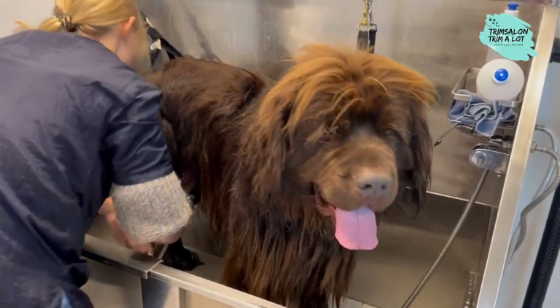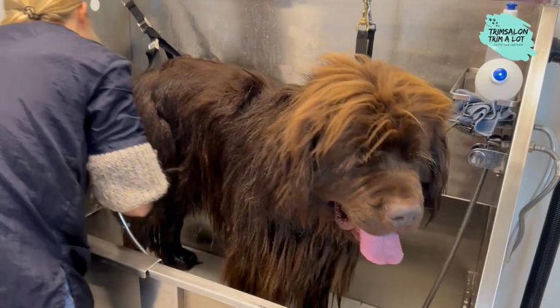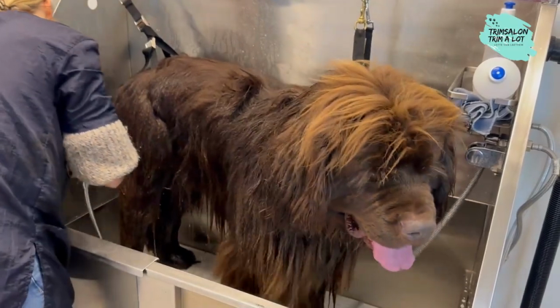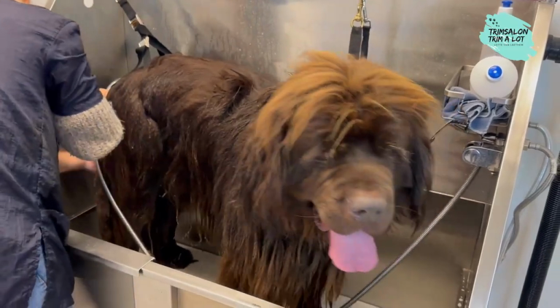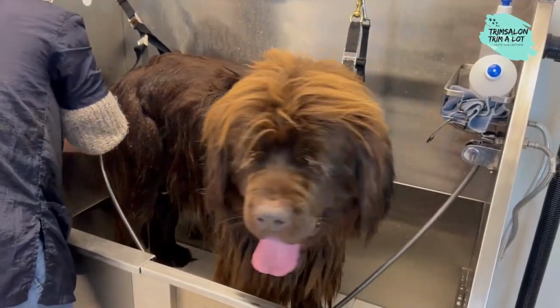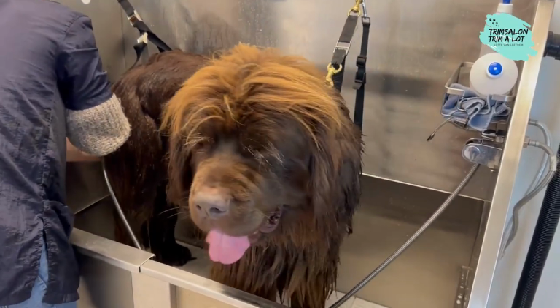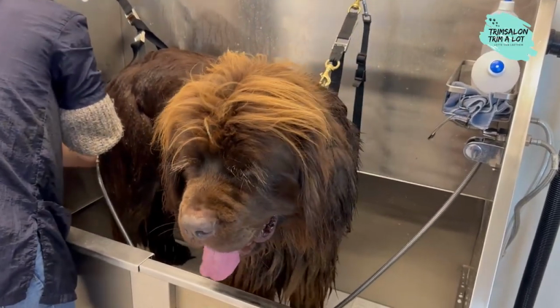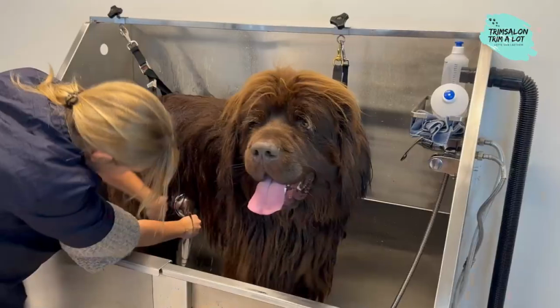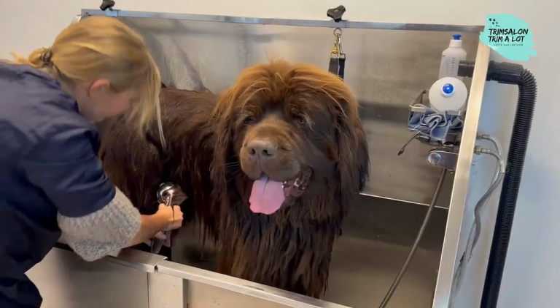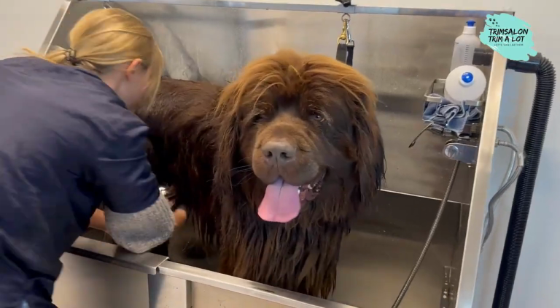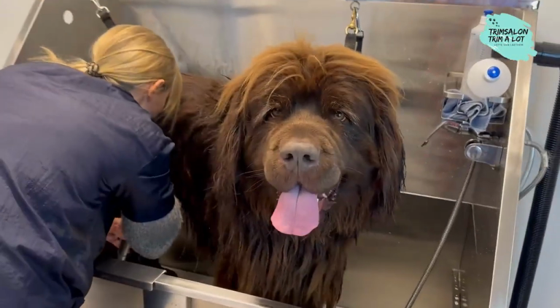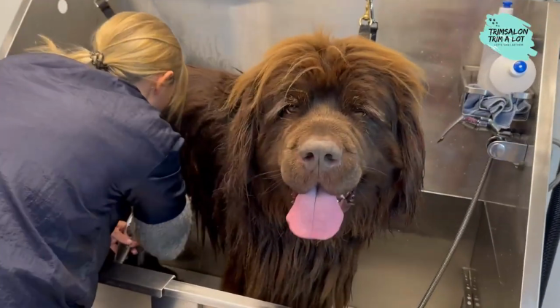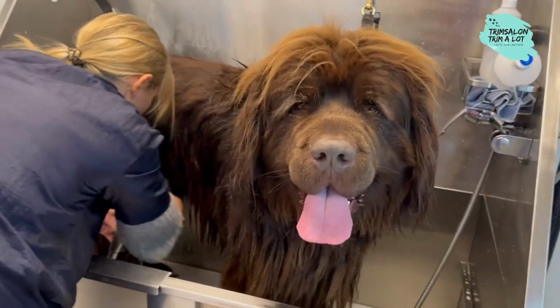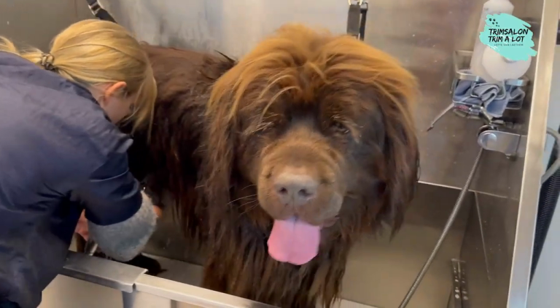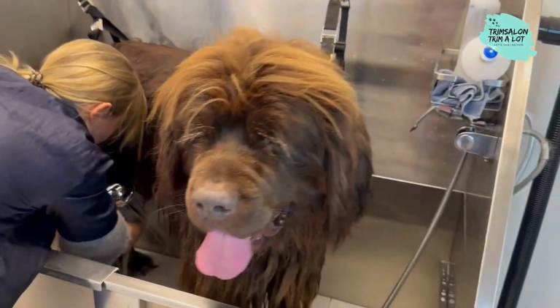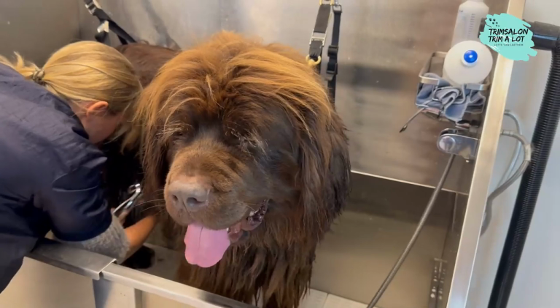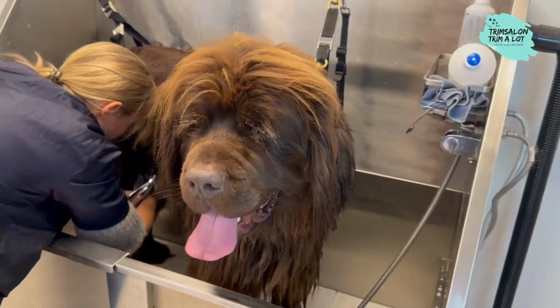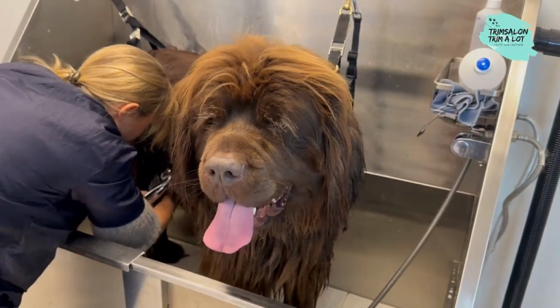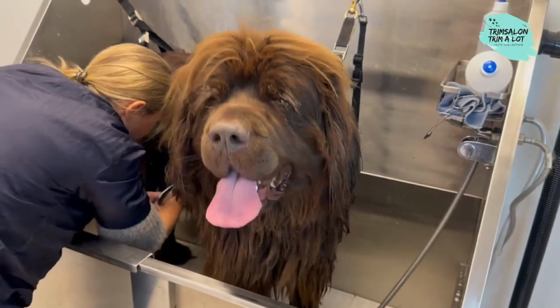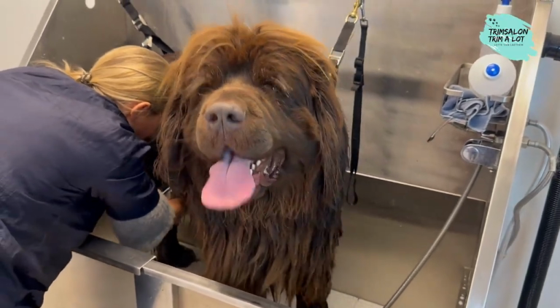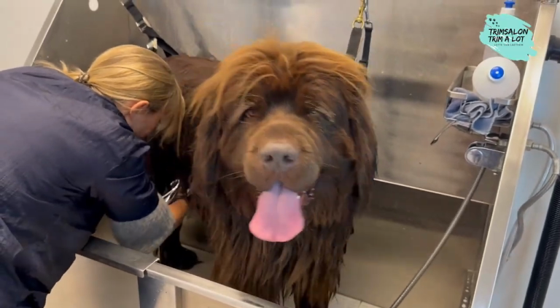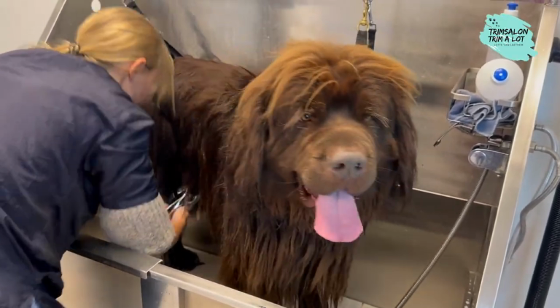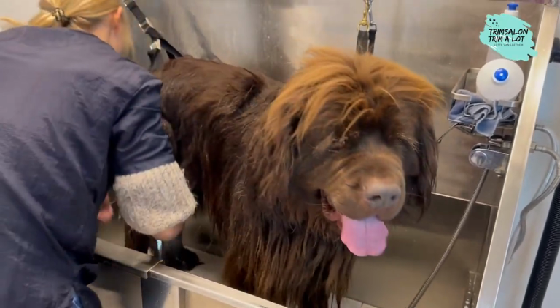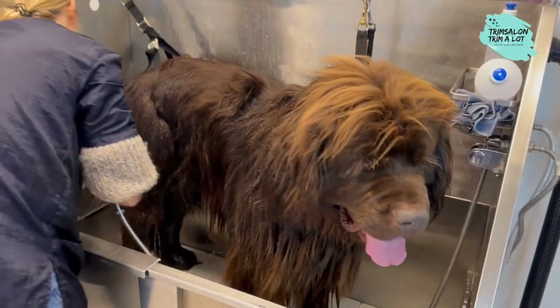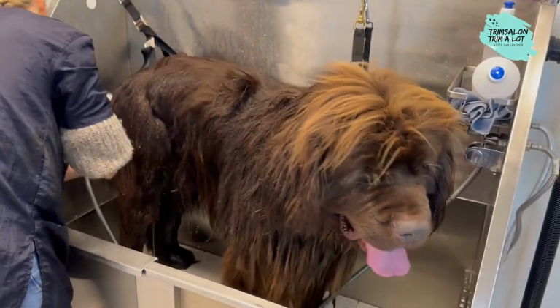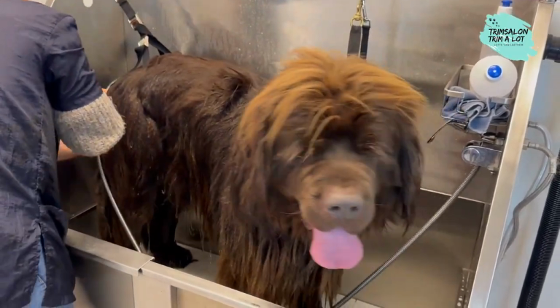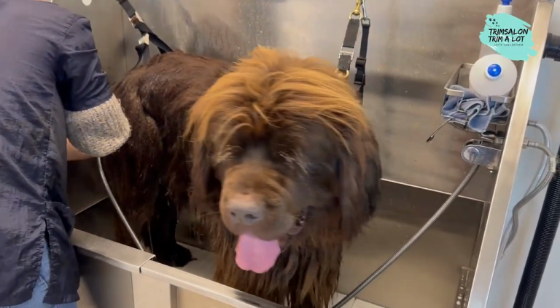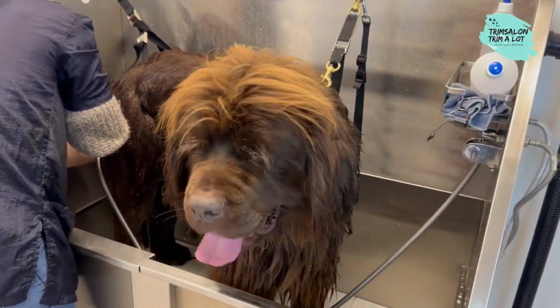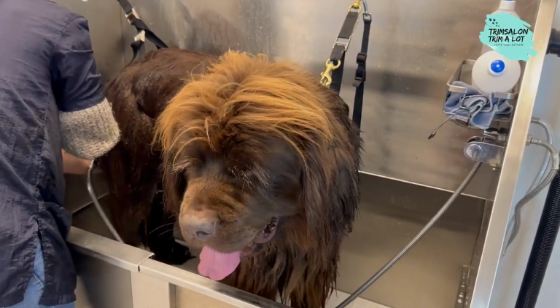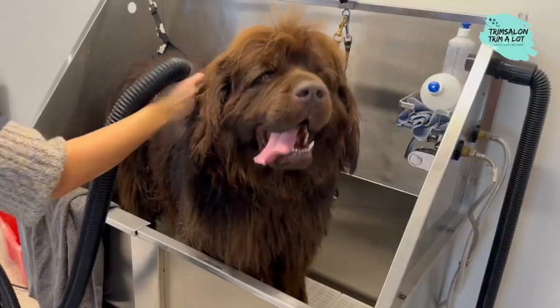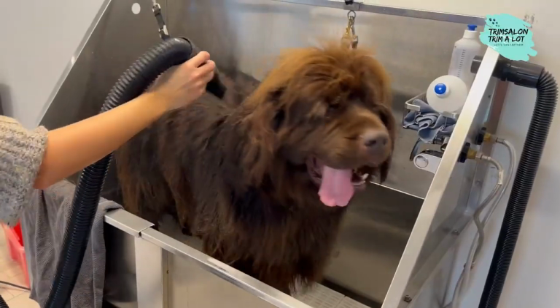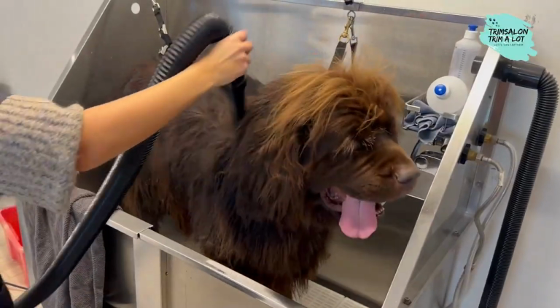The huge Newfoundland does not feel comfortable in an apartment. The size of a male dog averages 71 centimeters at shoulder height. Female dogs measure about 66 centimeters.